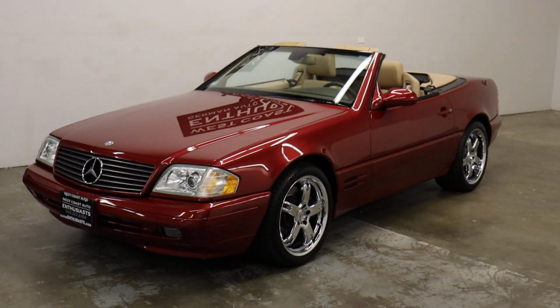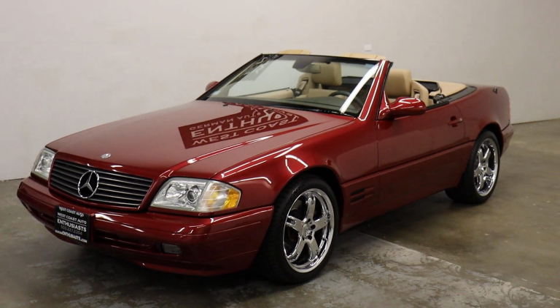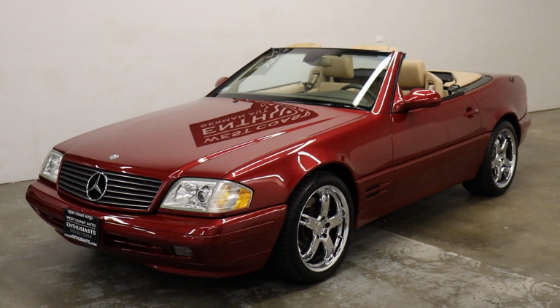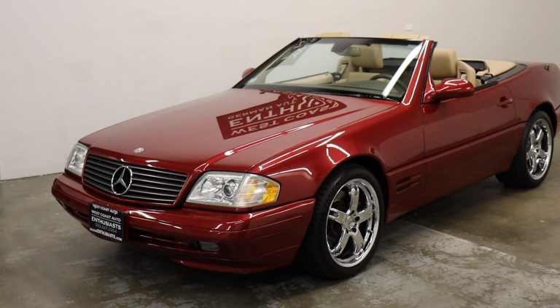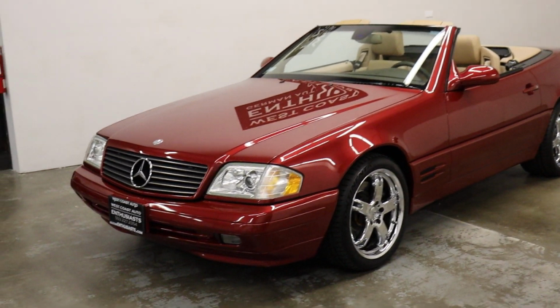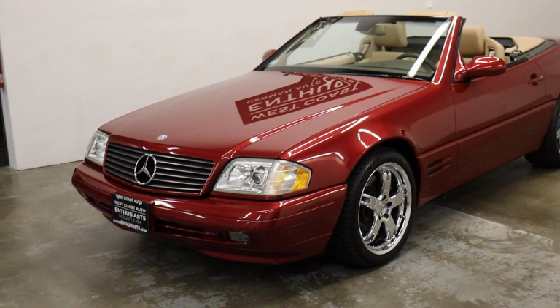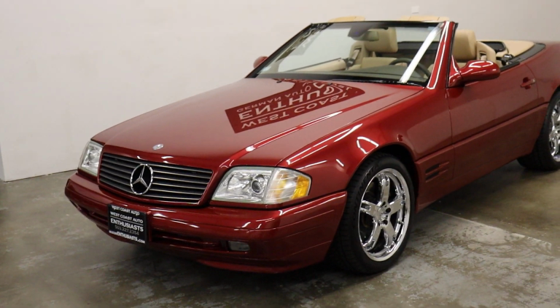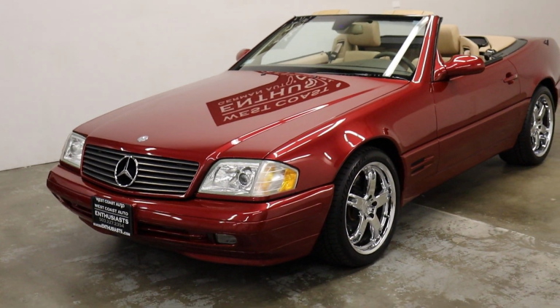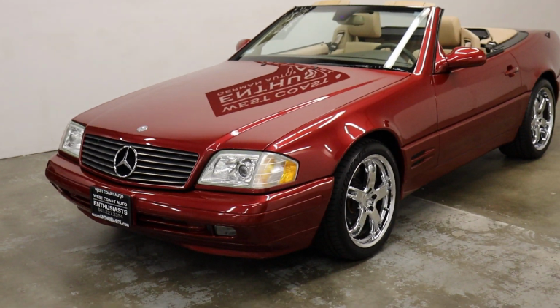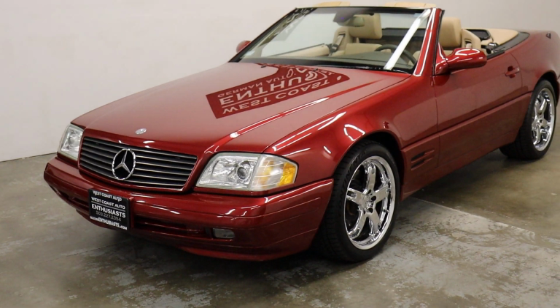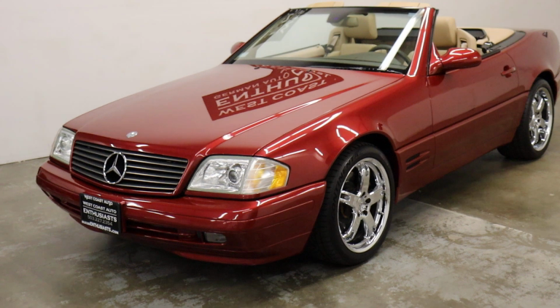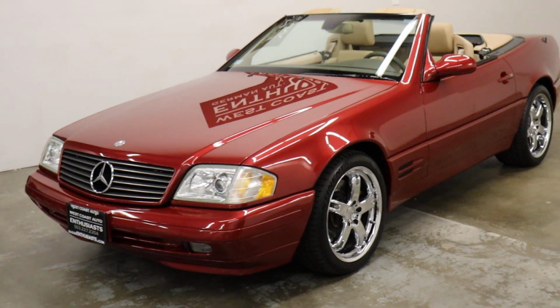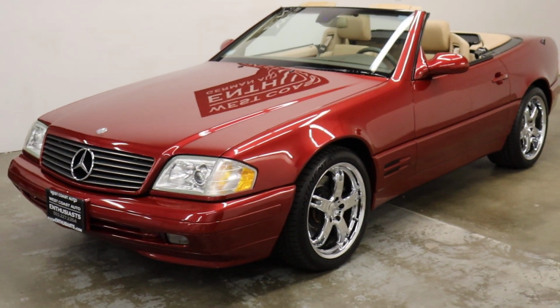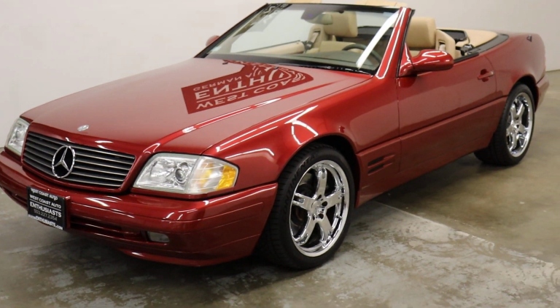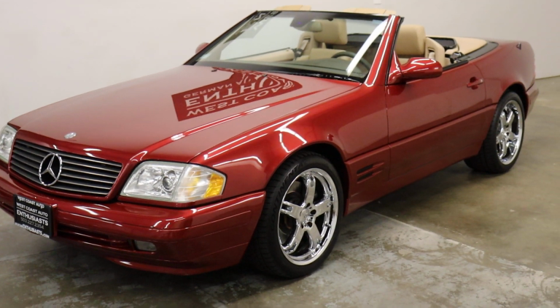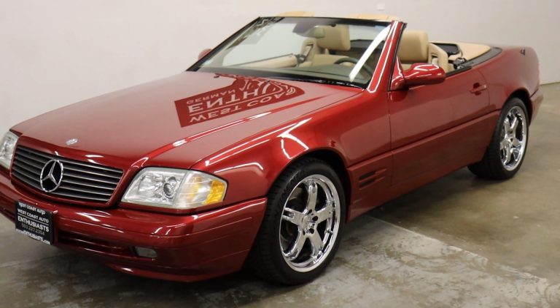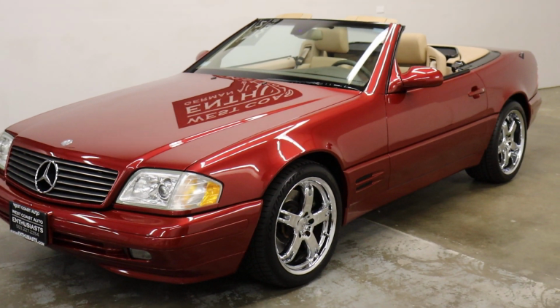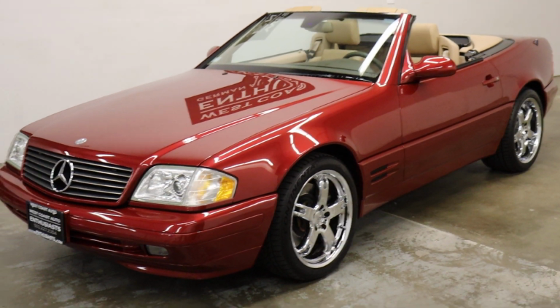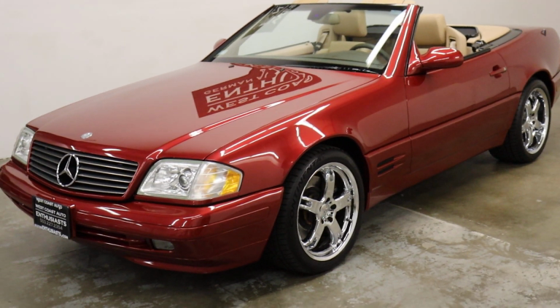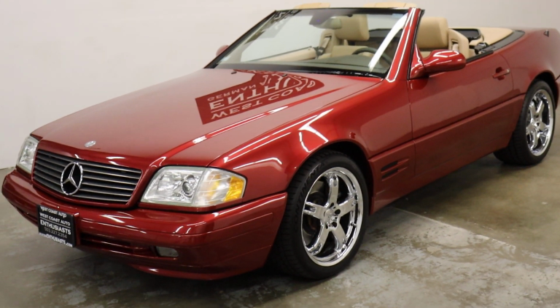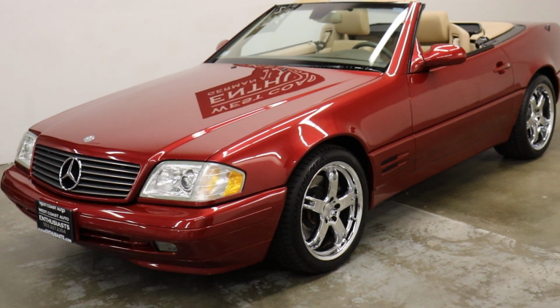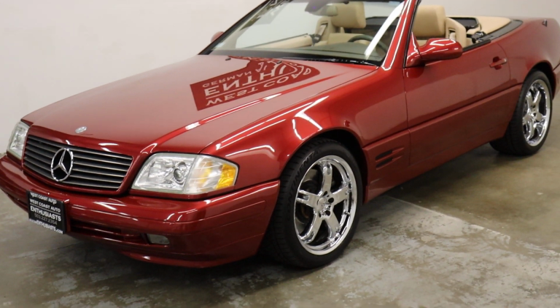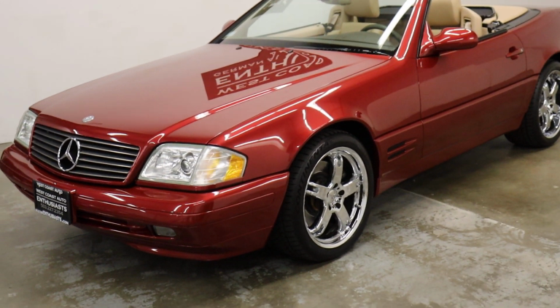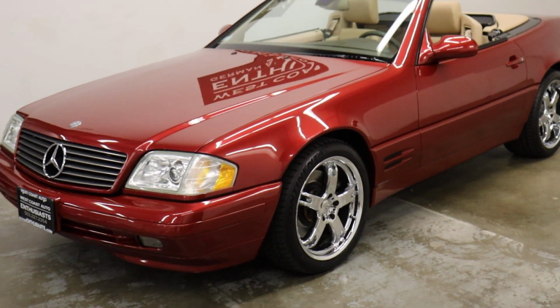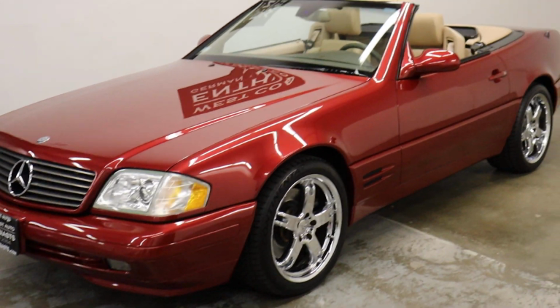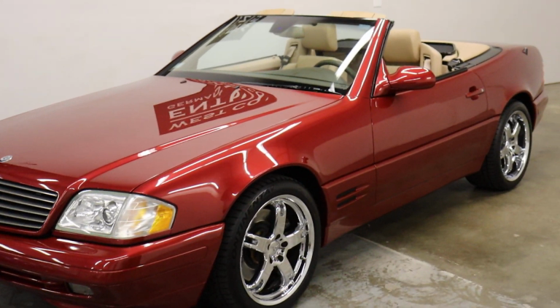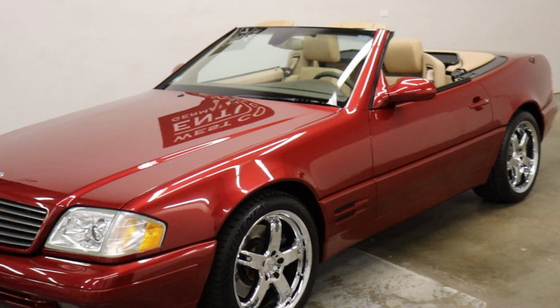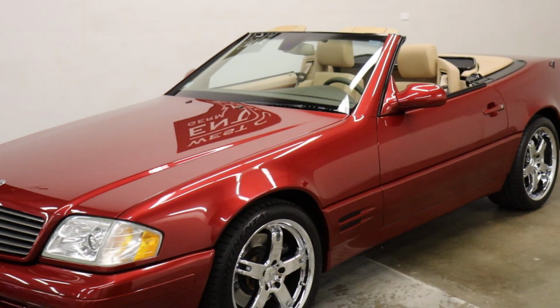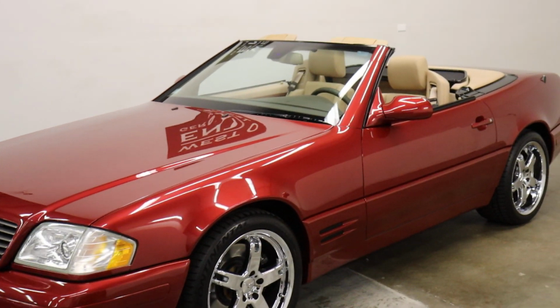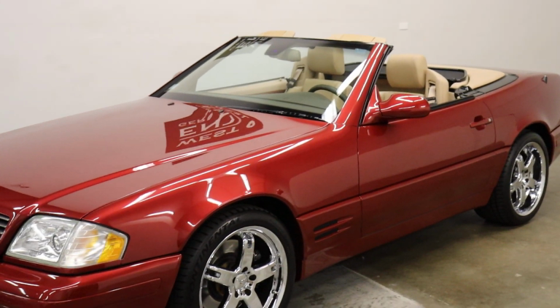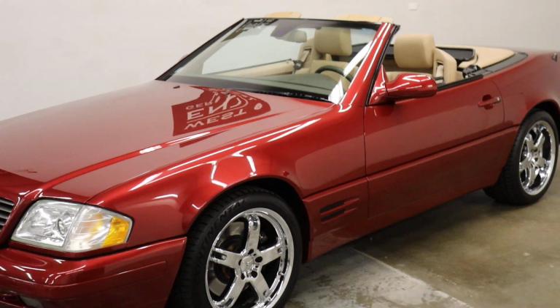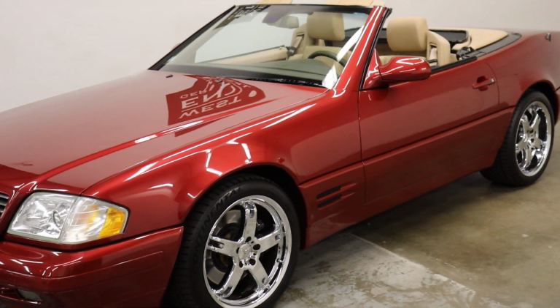This came from a customer of ours — just not using it and decided to sell it. Not uncommon in the convertible world, in the city of Portland for sure.